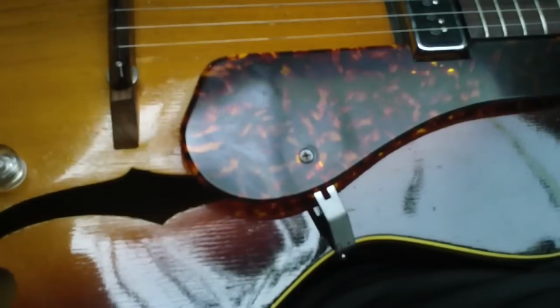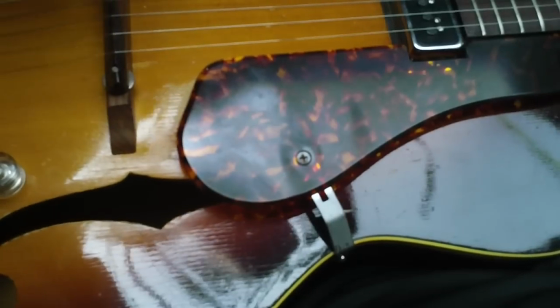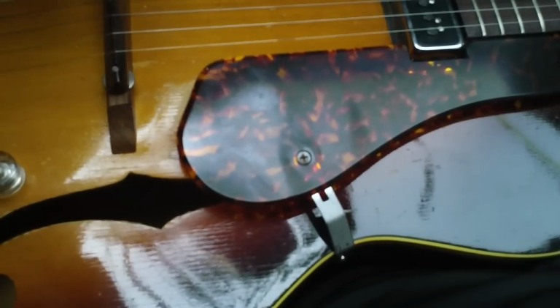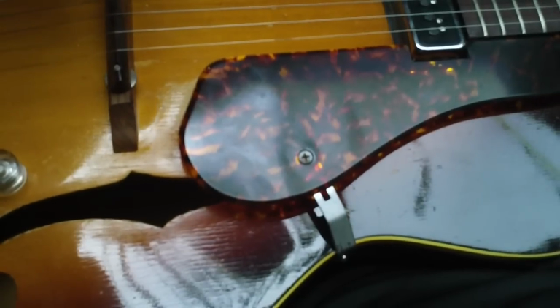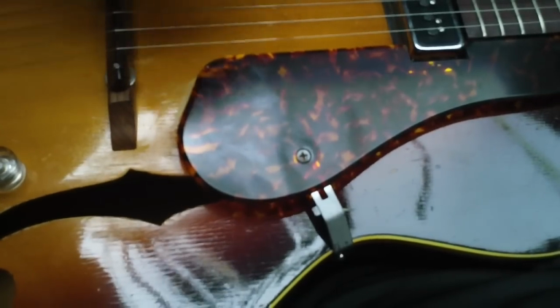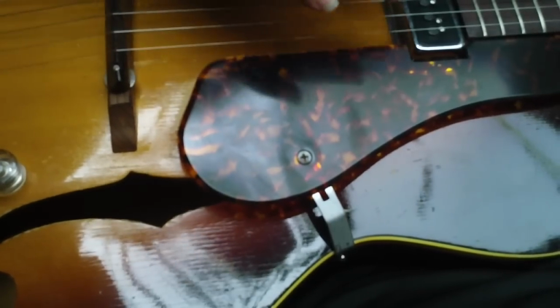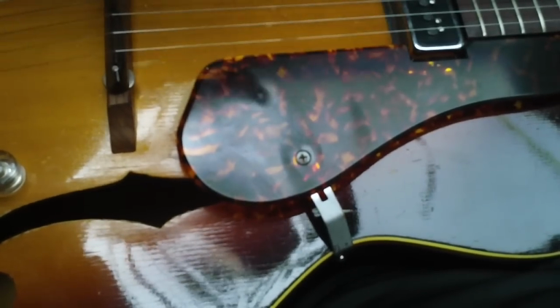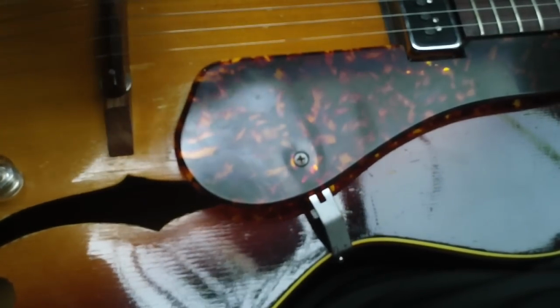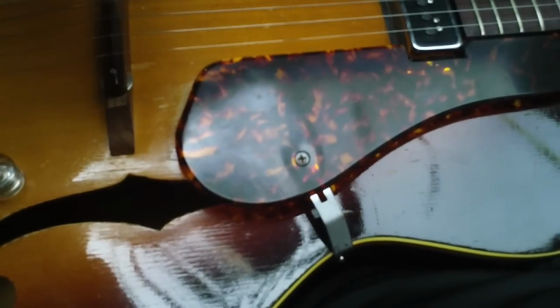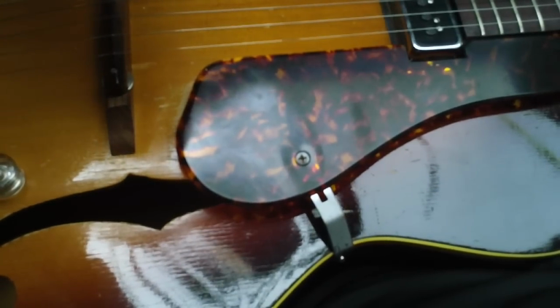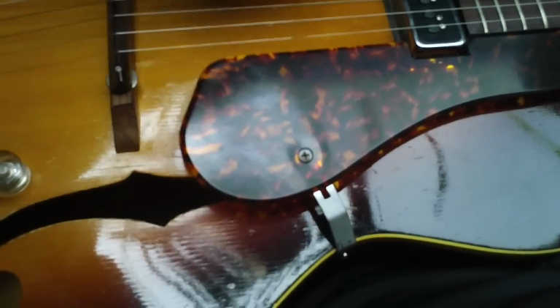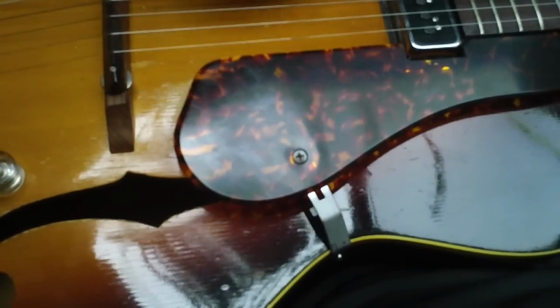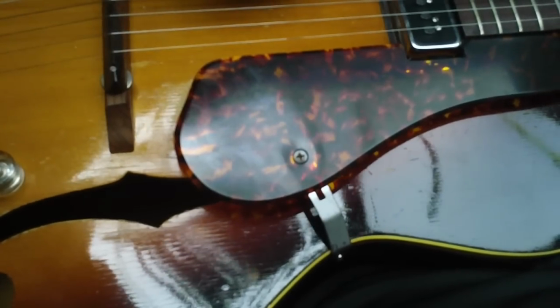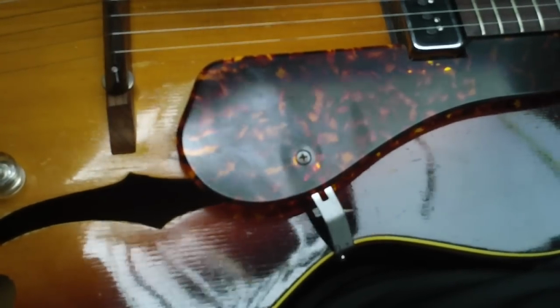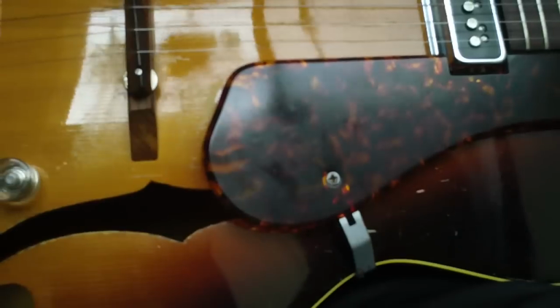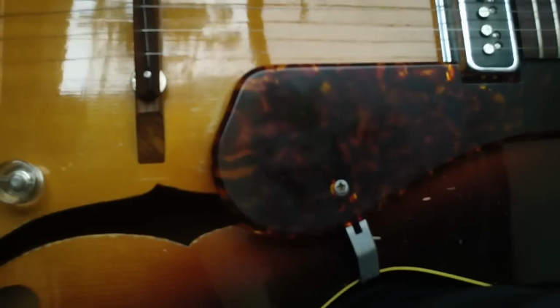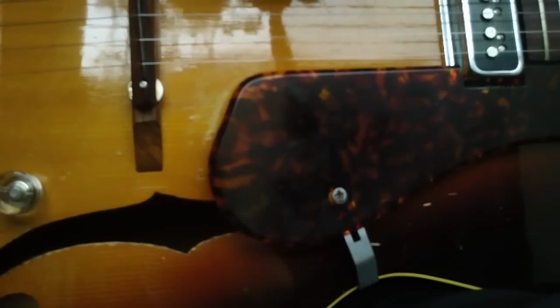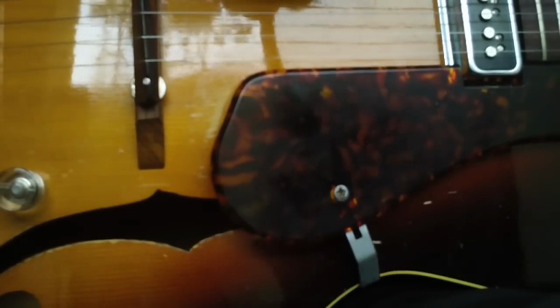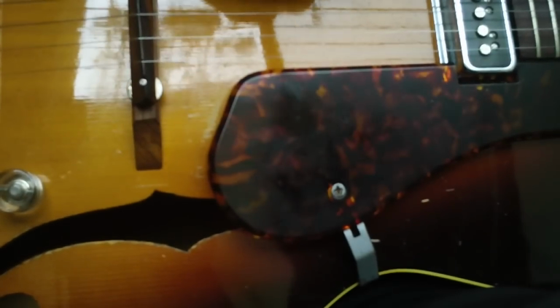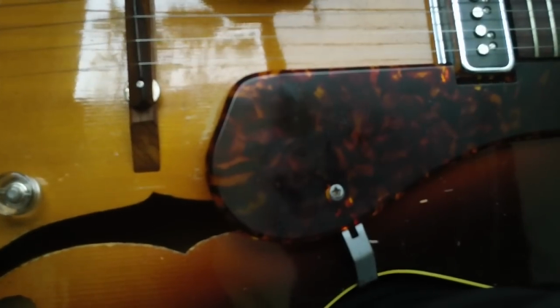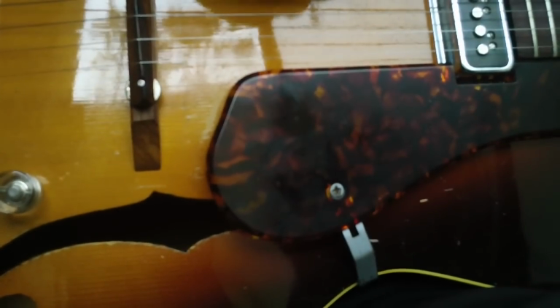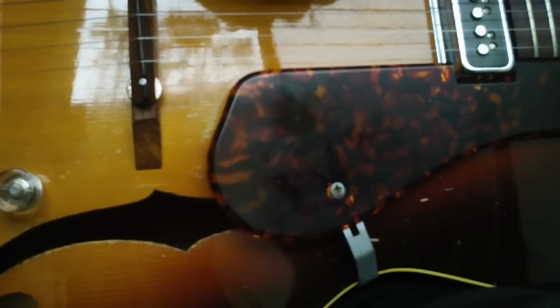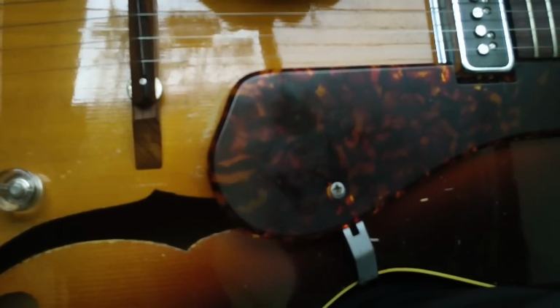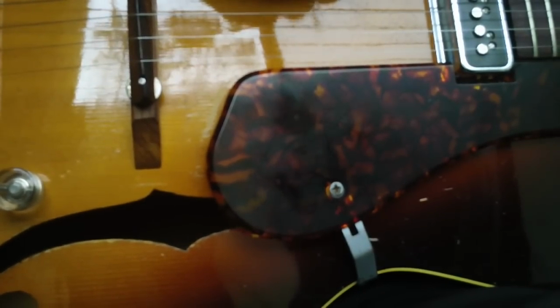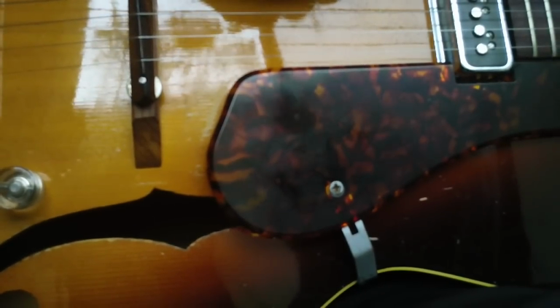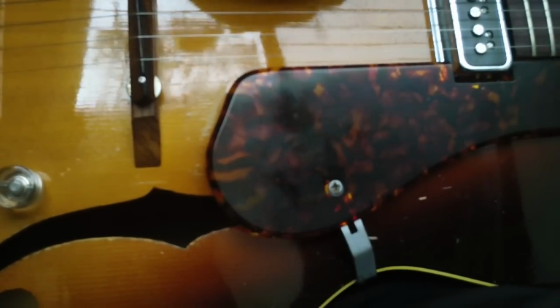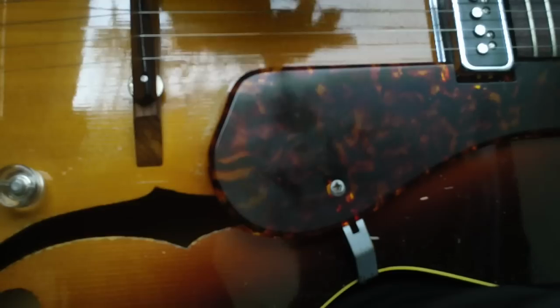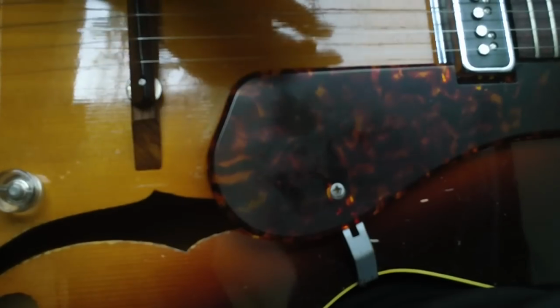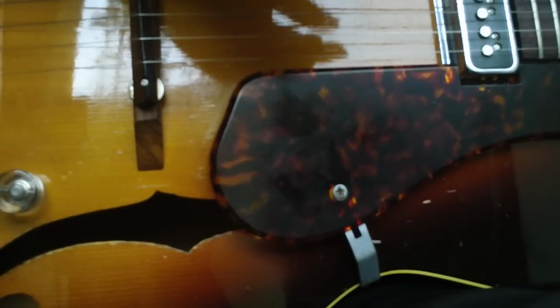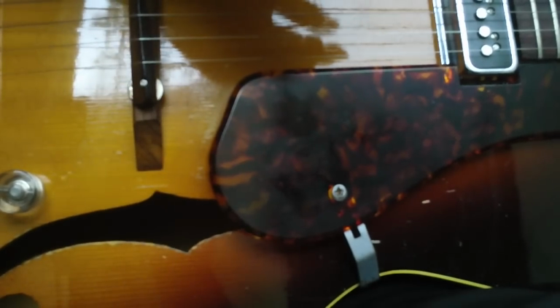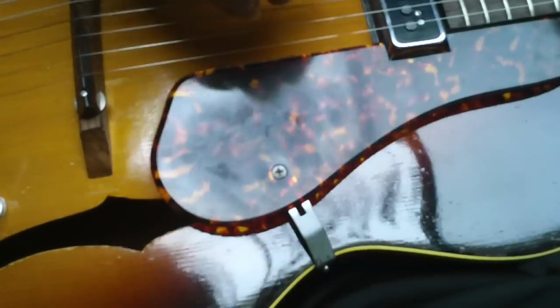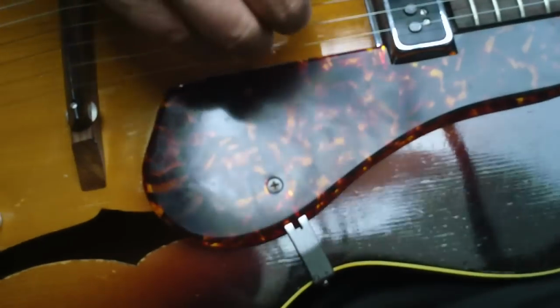This guitar sounds beautiful plugged in, by the way, but with the one pickup design you get more of an acoustic property. And actually with this DeArmond-type pickup, I'm not even sure if there's a hole cut in the top of the guitar. It might just be screwed on, which makes the guitar even more of an acoustic guitar. But boy, it really has a sound.